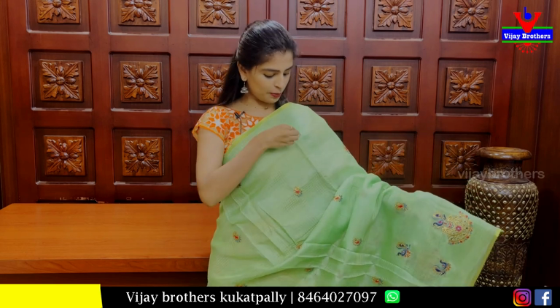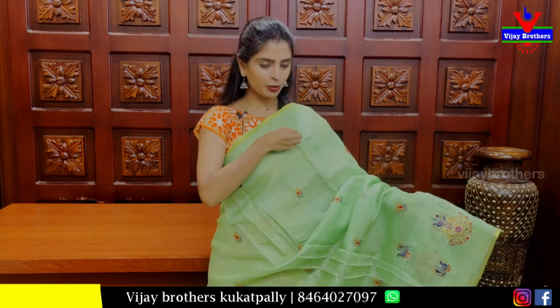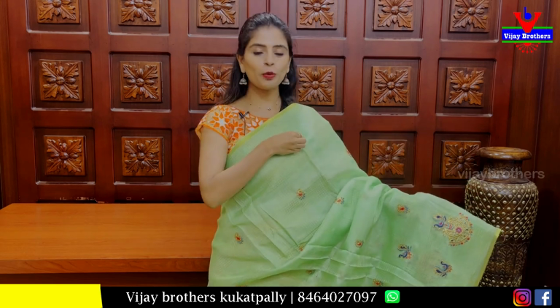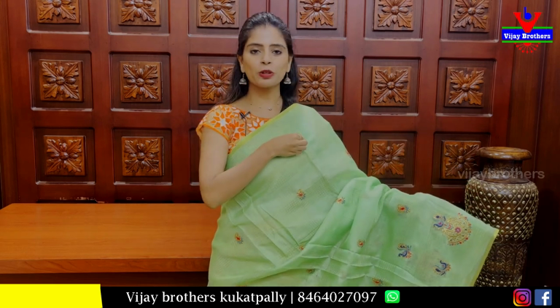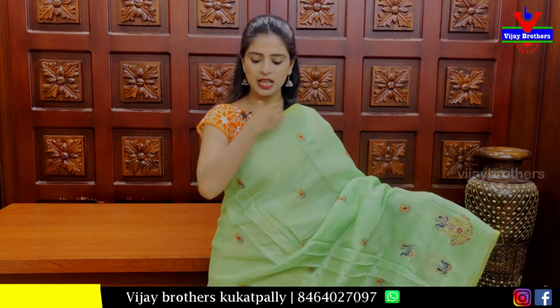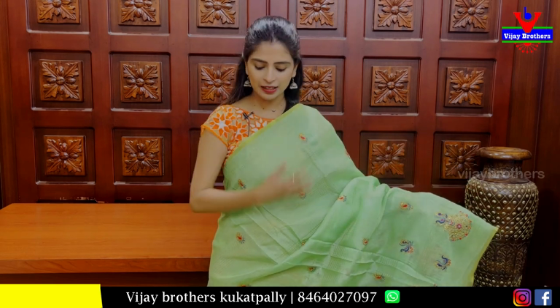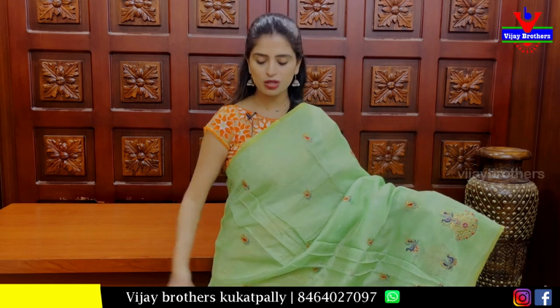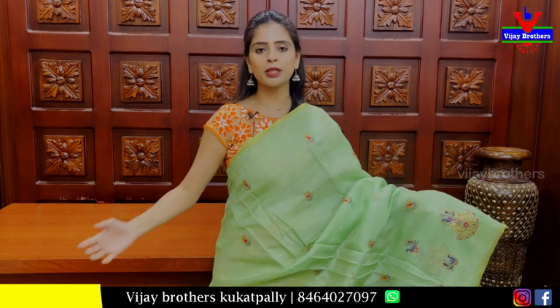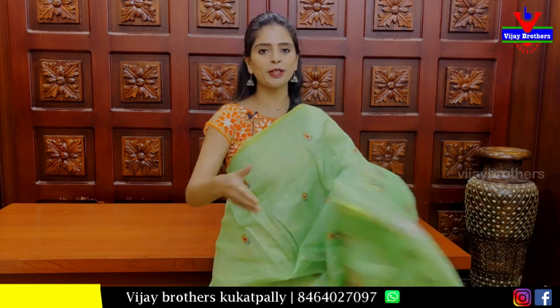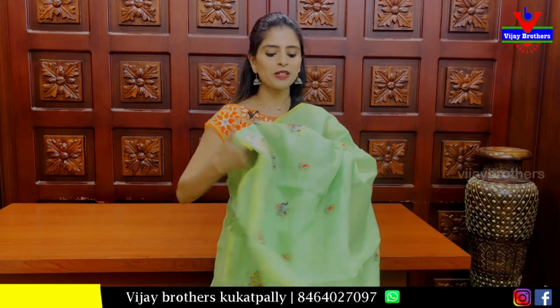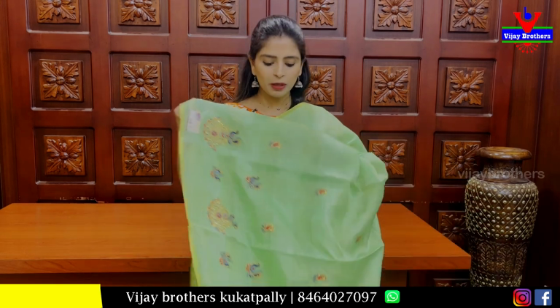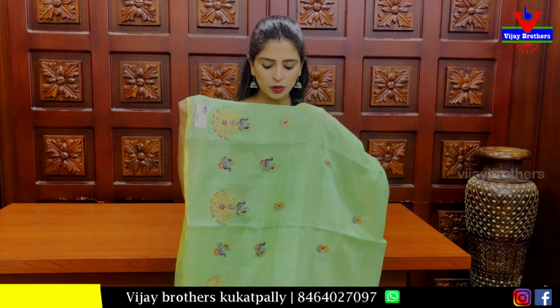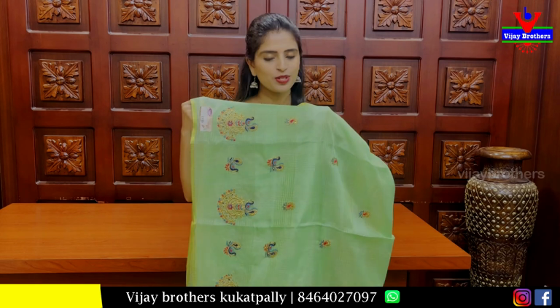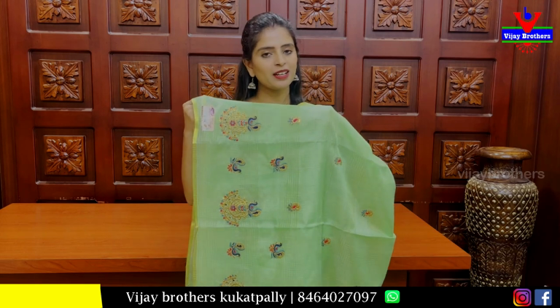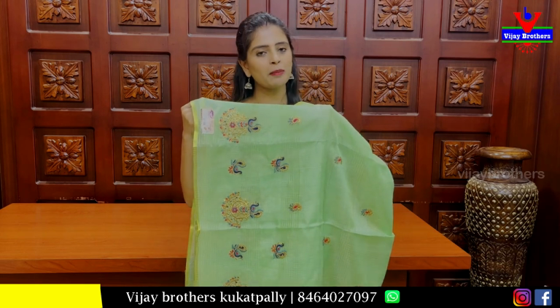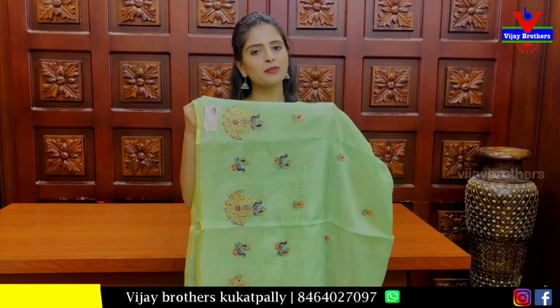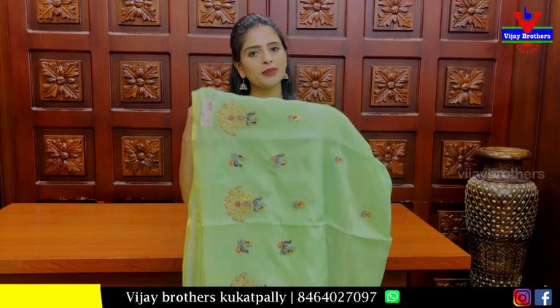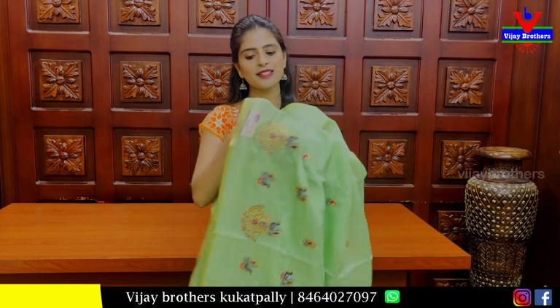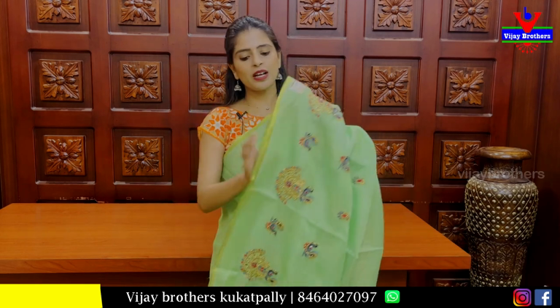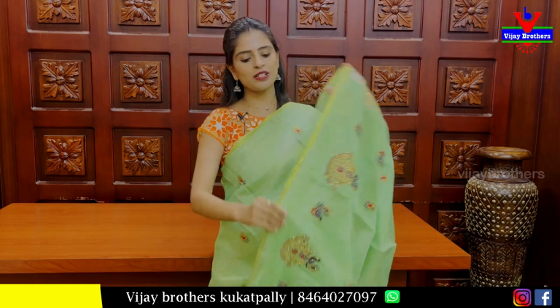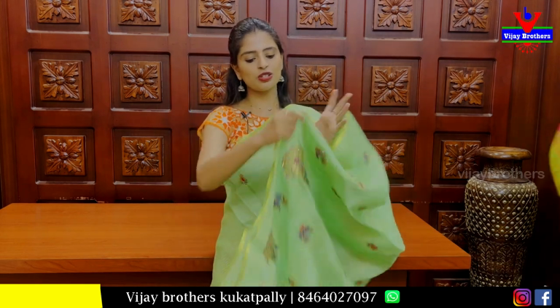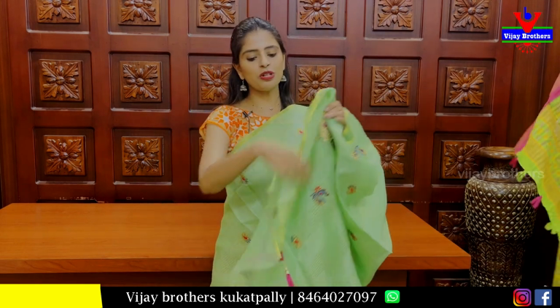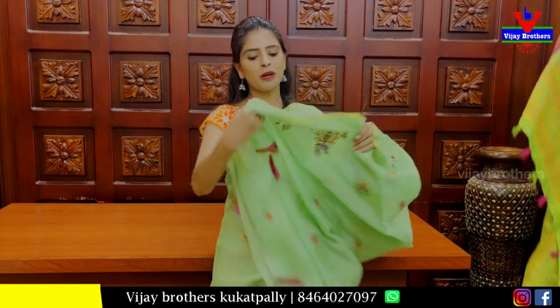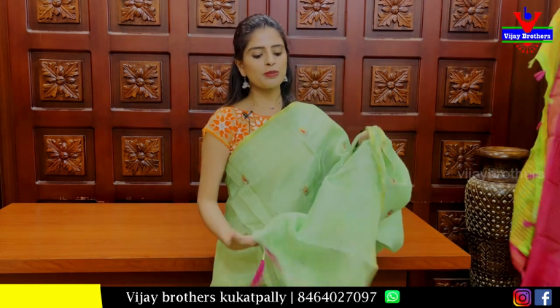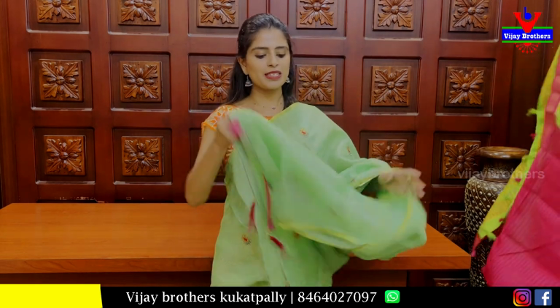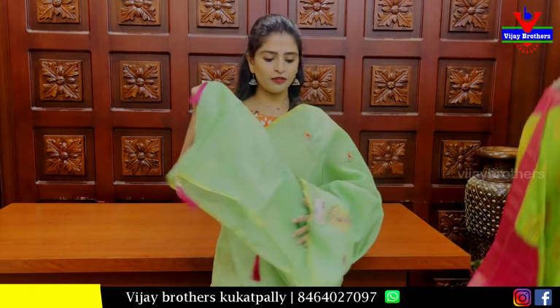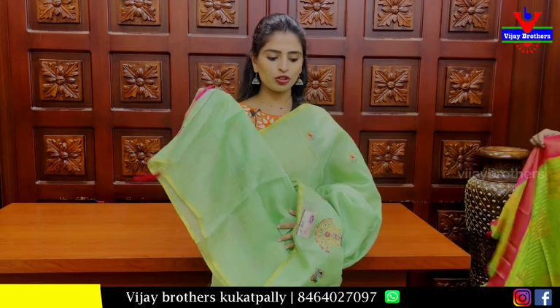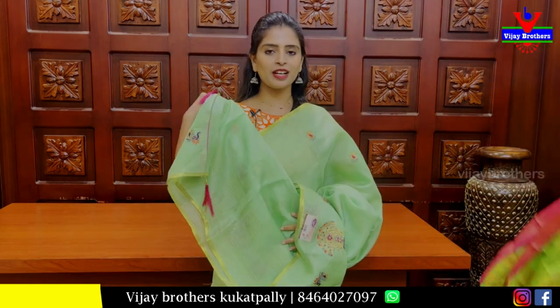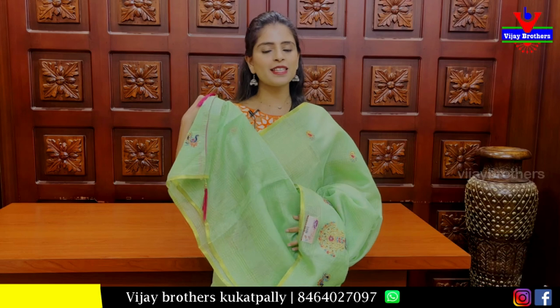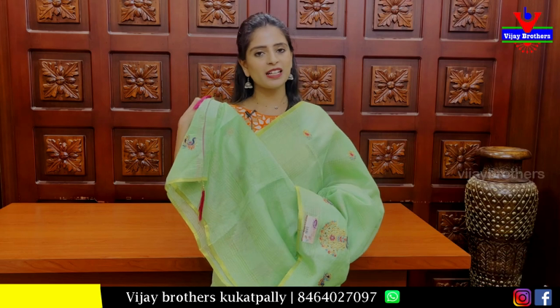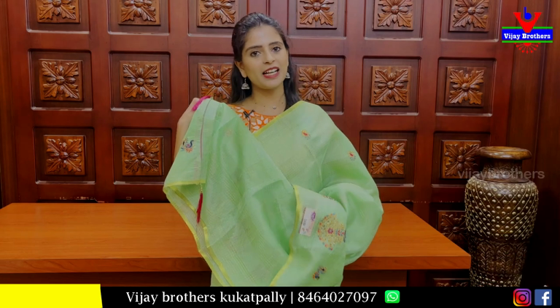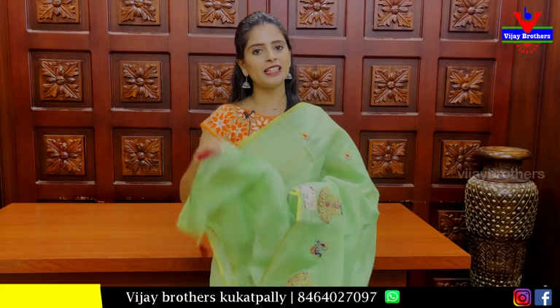It has mangoes as a spreader design, a running pattern, and the tassels are attached. The blouse is Rs 790.